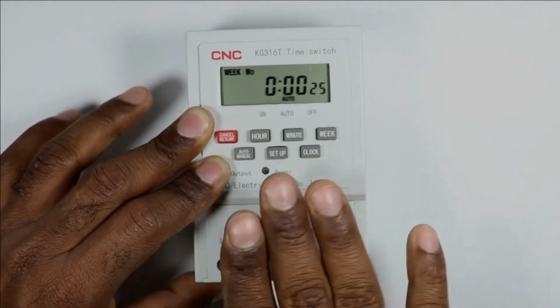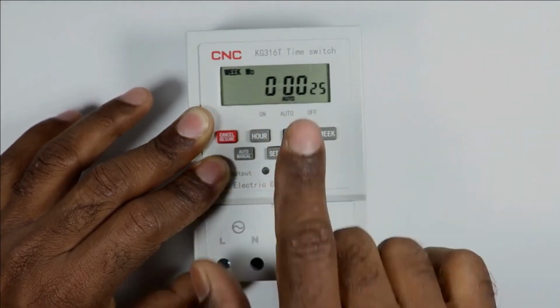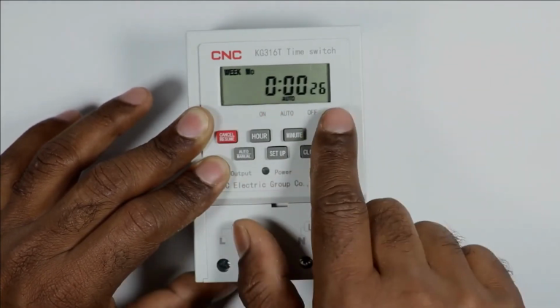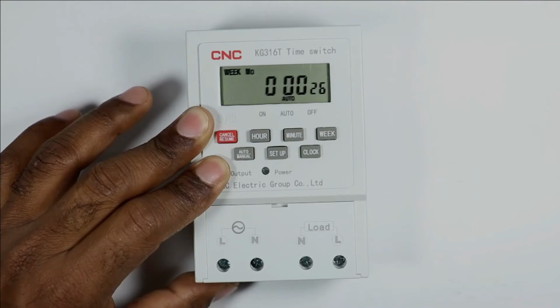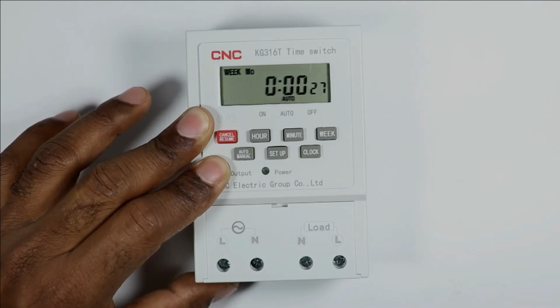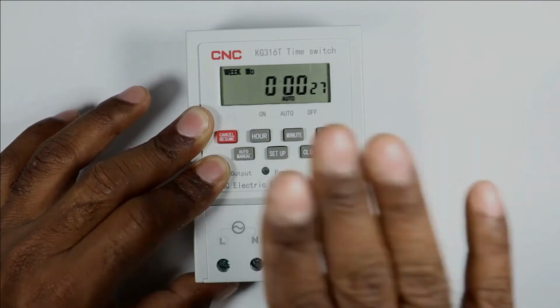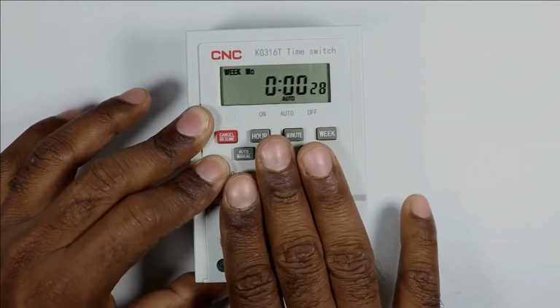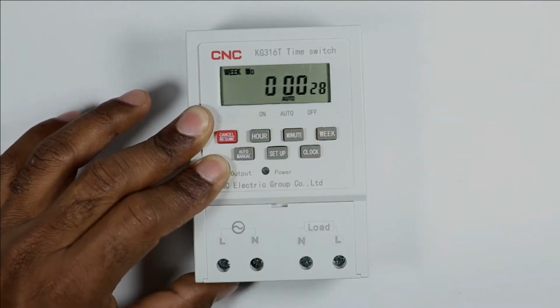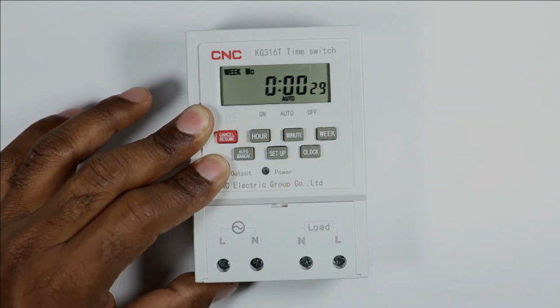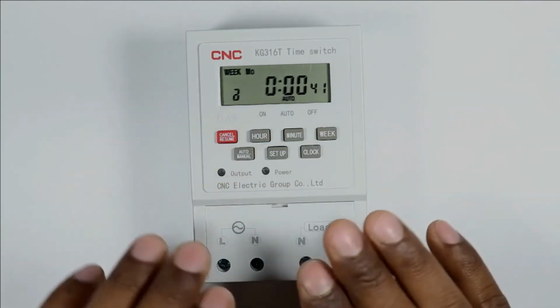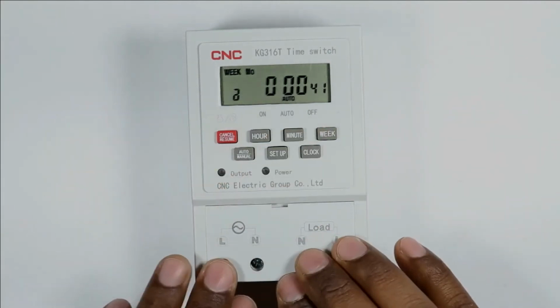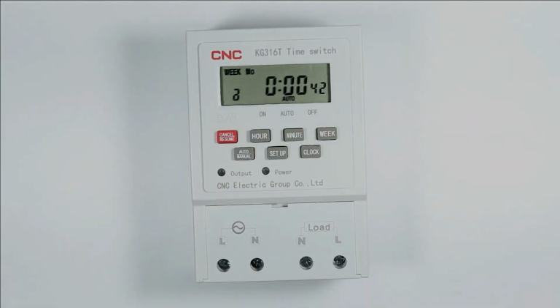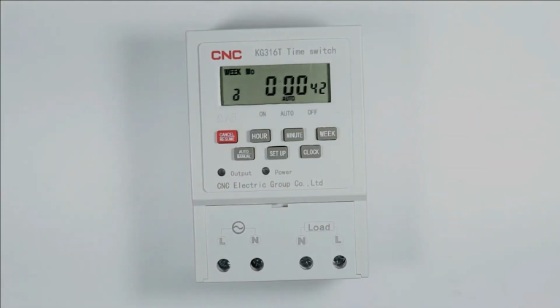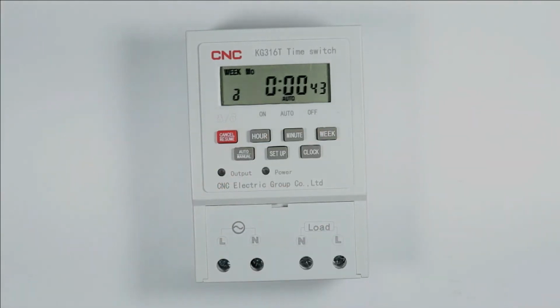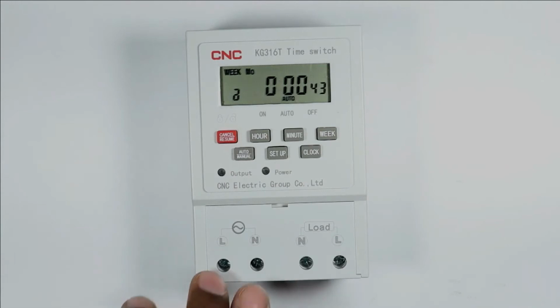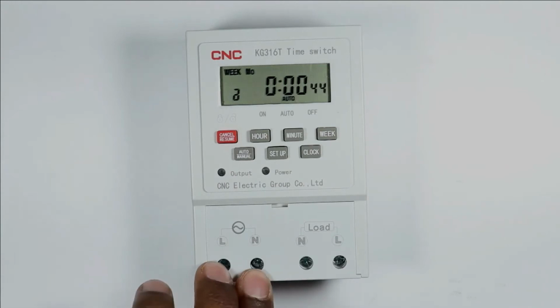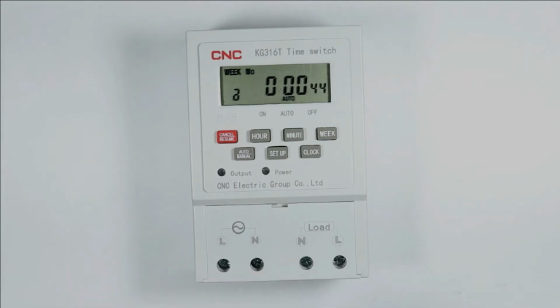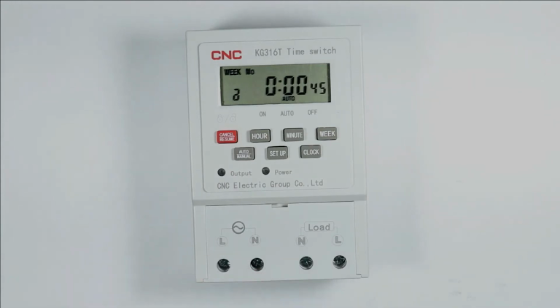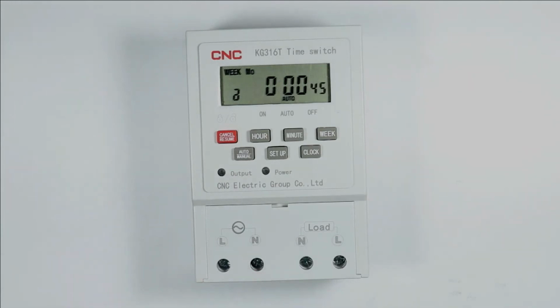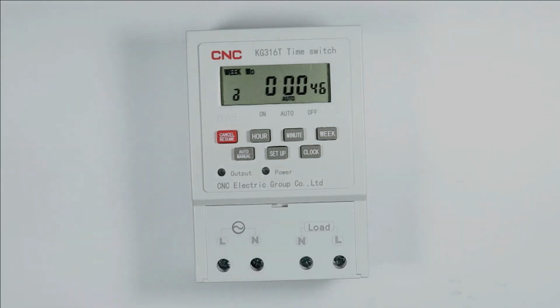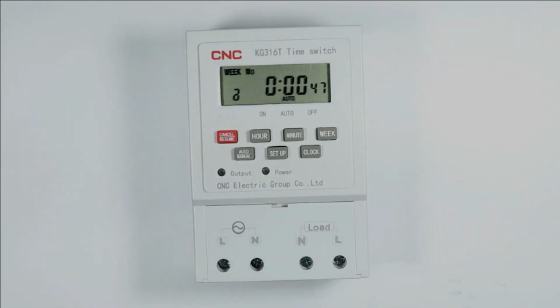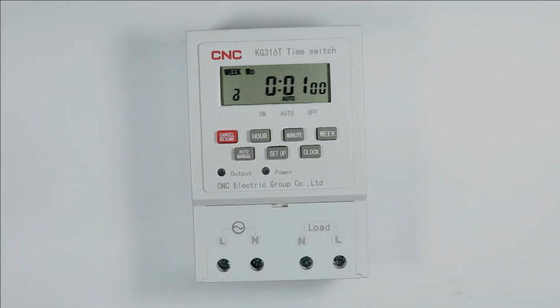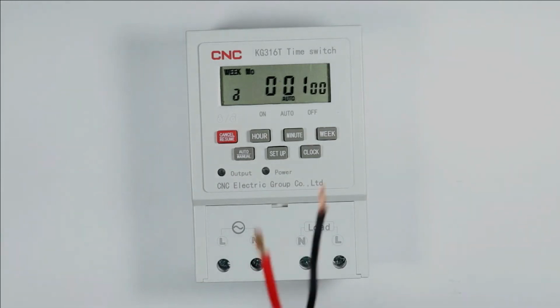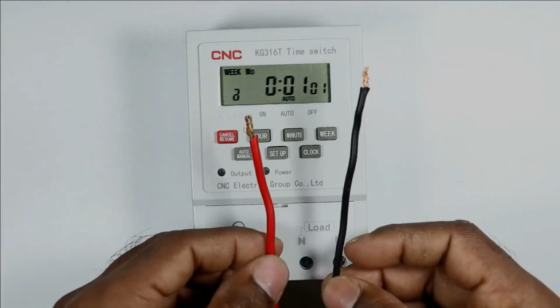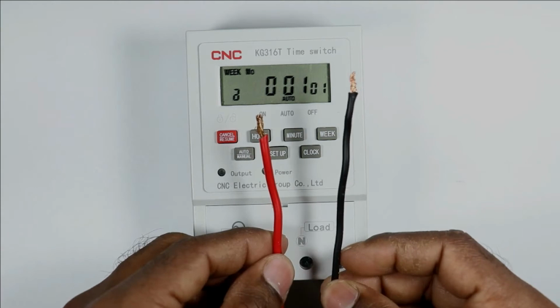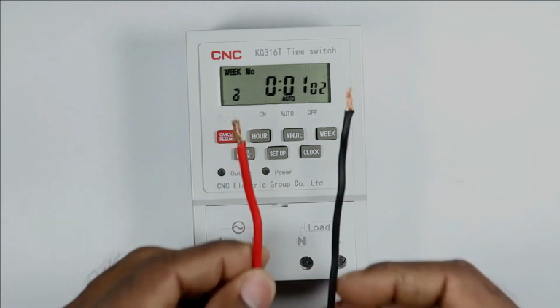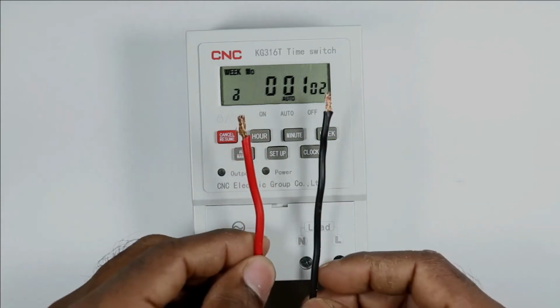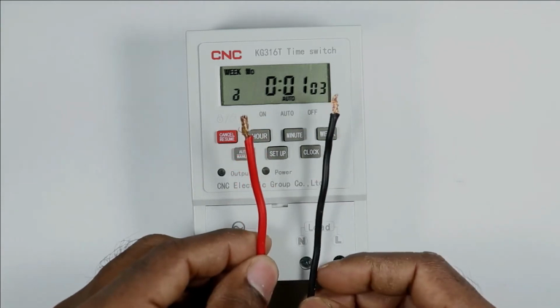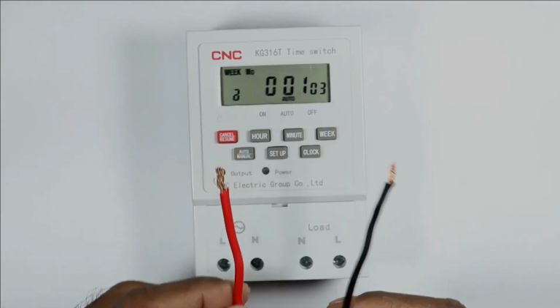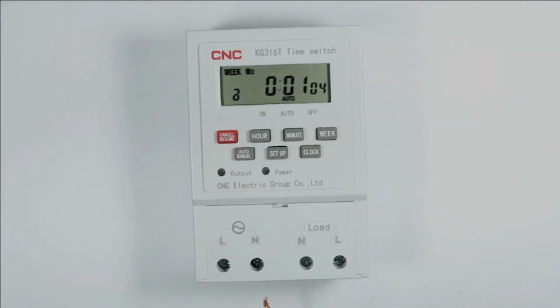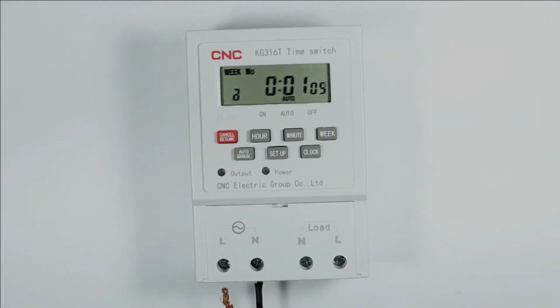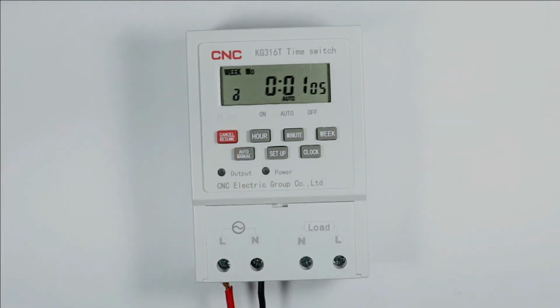One important thing: when I remove the battery from the timer and reconnect it, the previous programming and time will be lost. You can see the time shows 0:00, which is 12 midnight. So programming needs to be done again. You must also have noticed that two terminals are provided for input power supply.